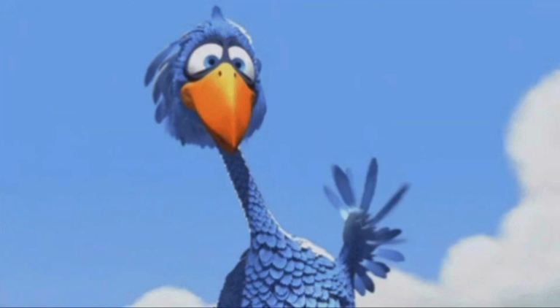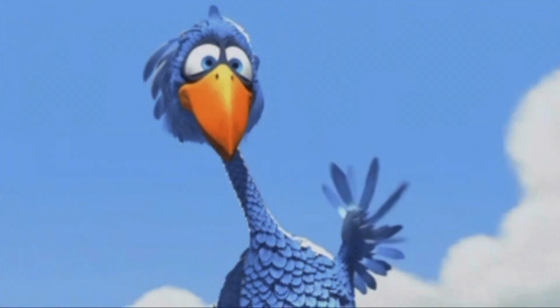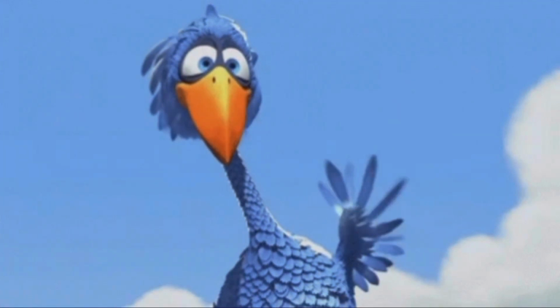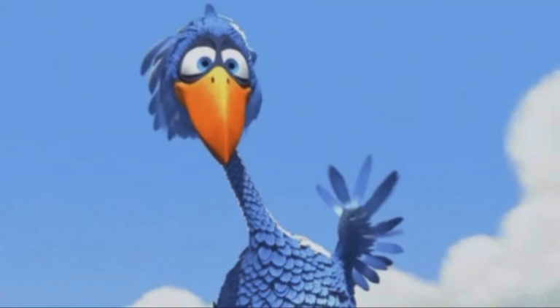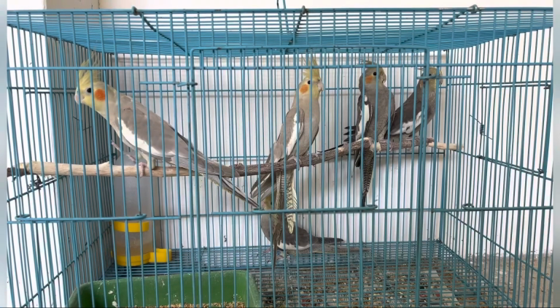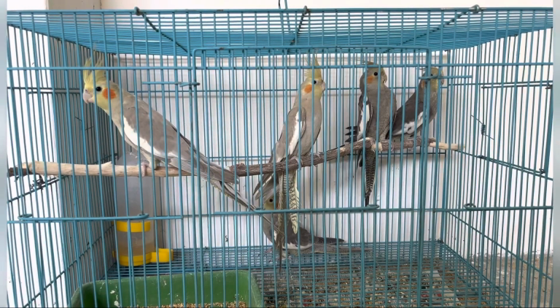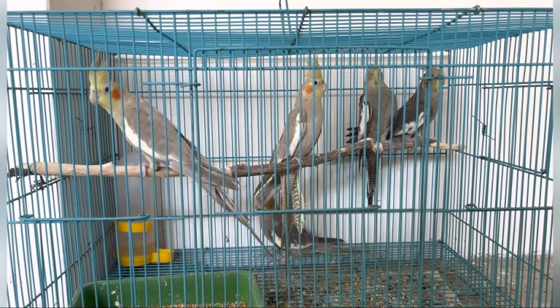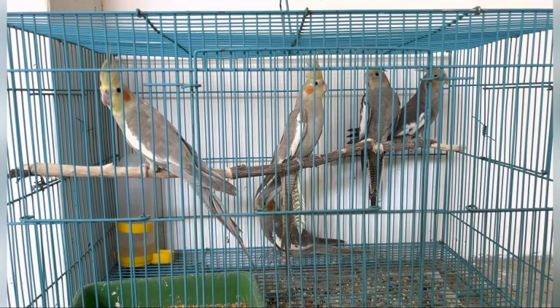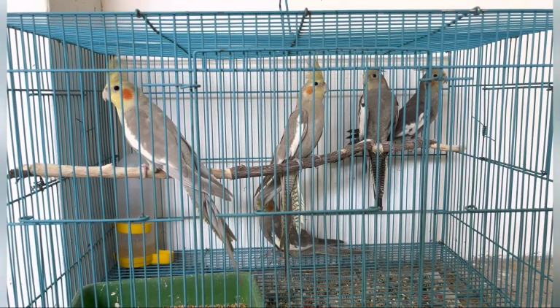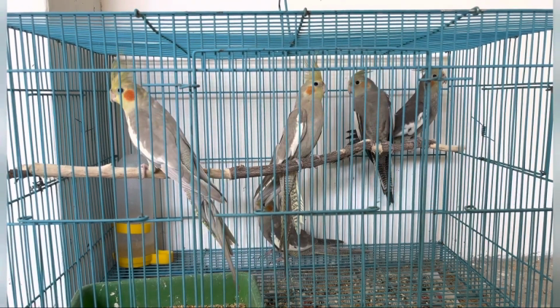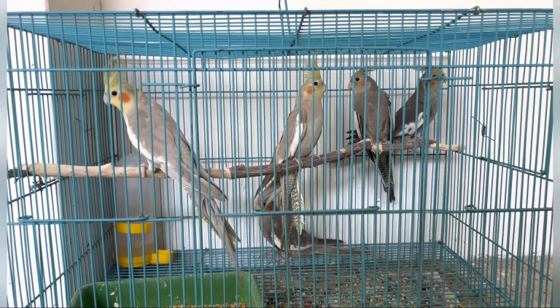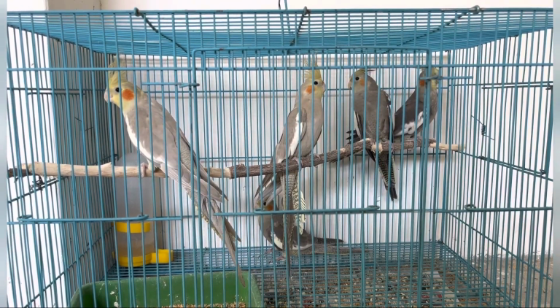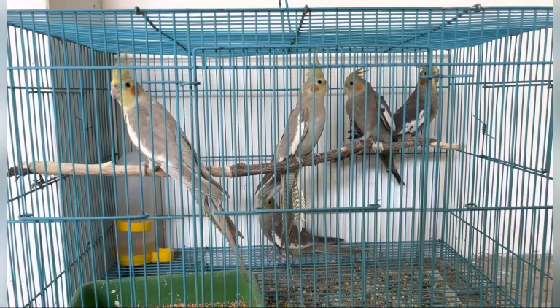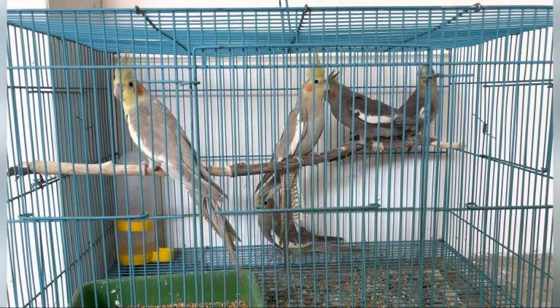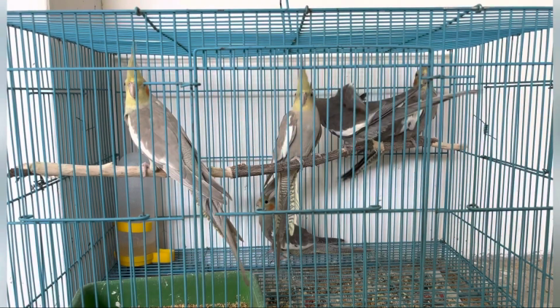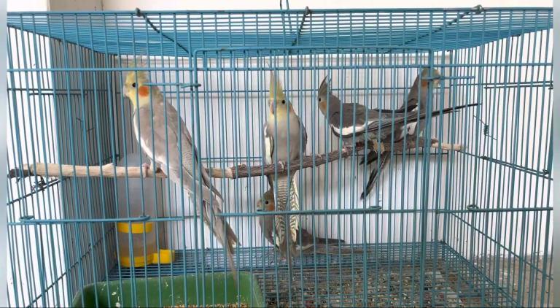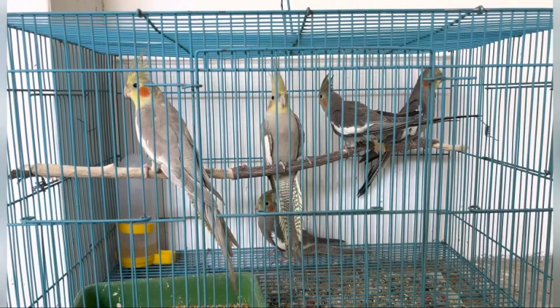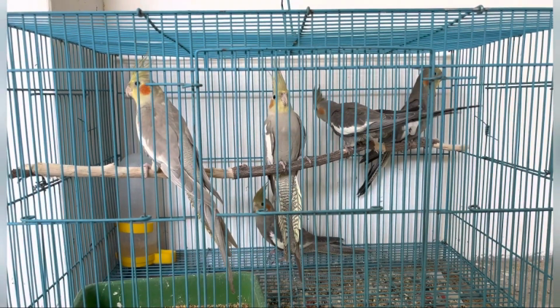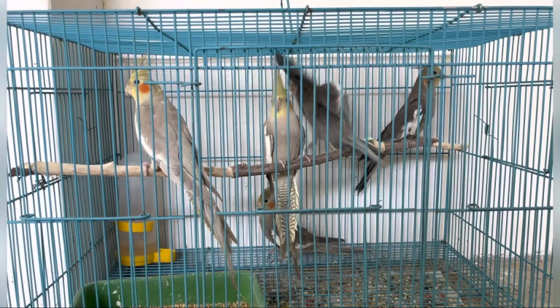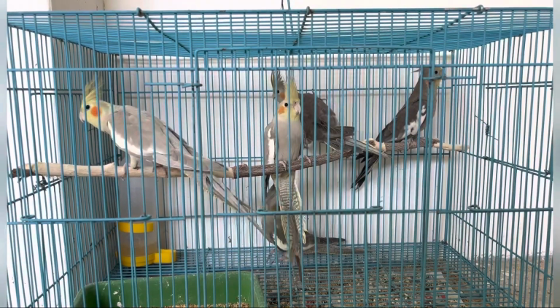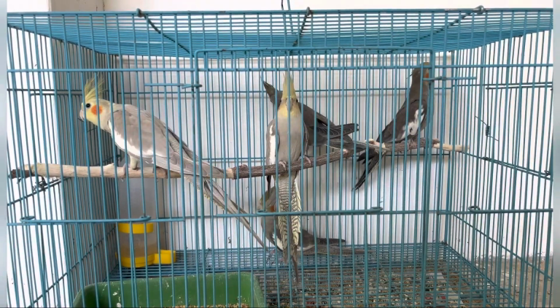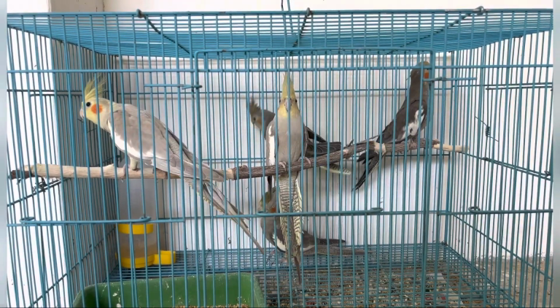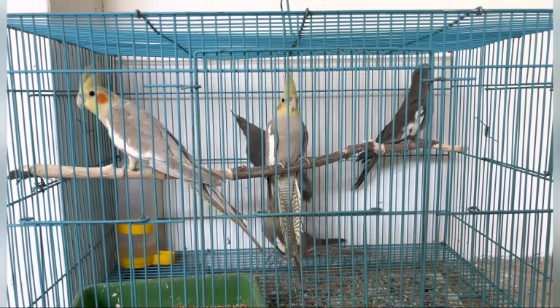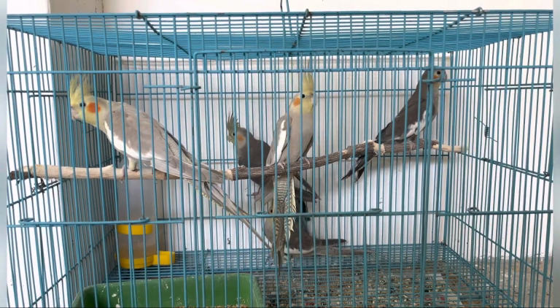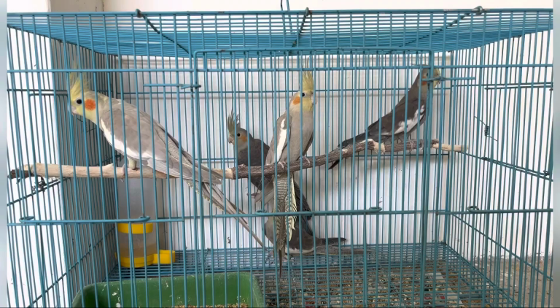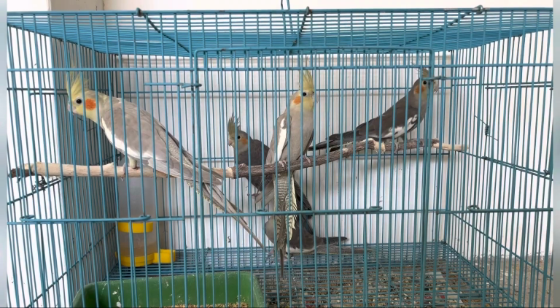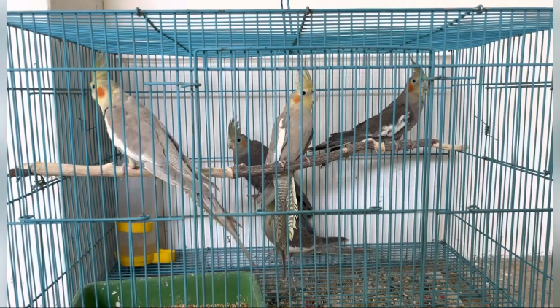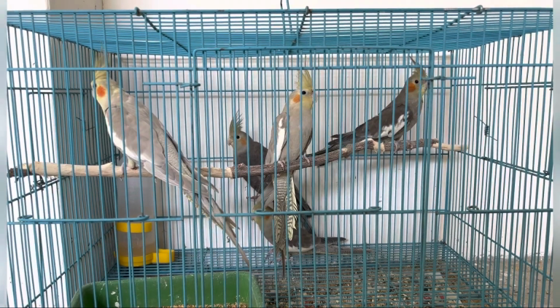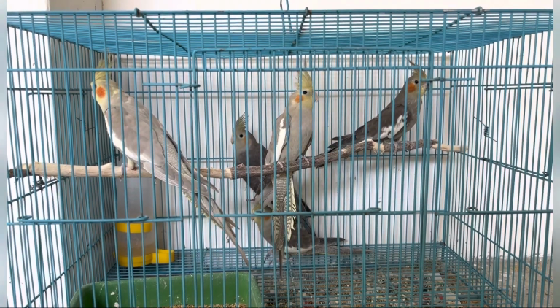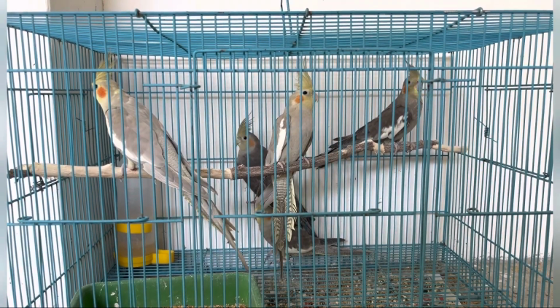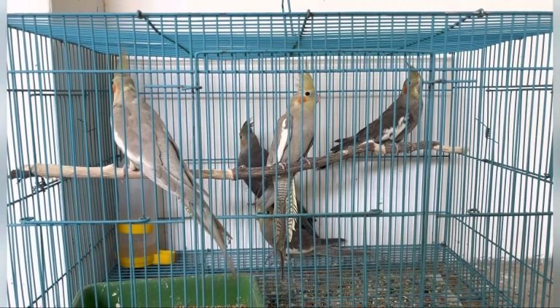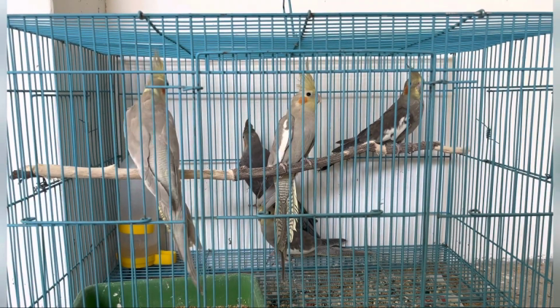Hello, hi! Welcome back to our channel. My name is V2Birds. I am showing you in this video, in our firm, the first bird sale on my channel.